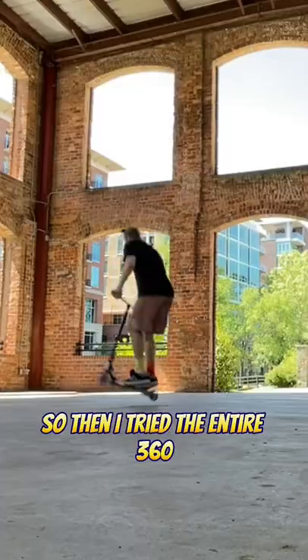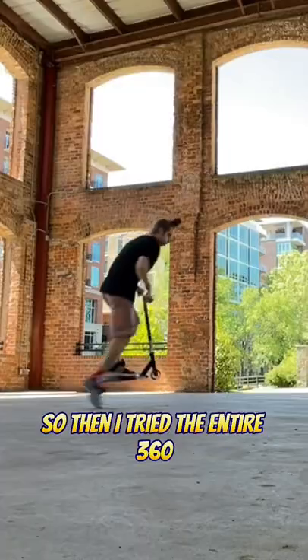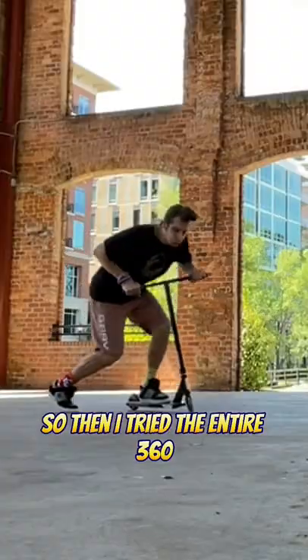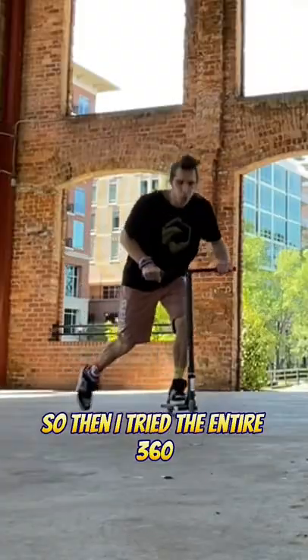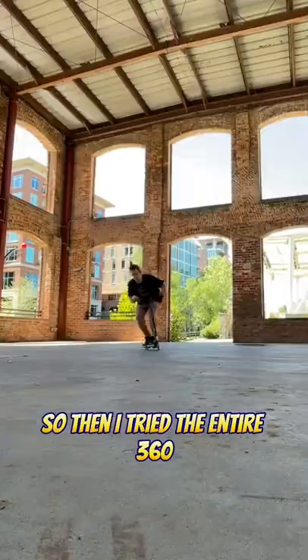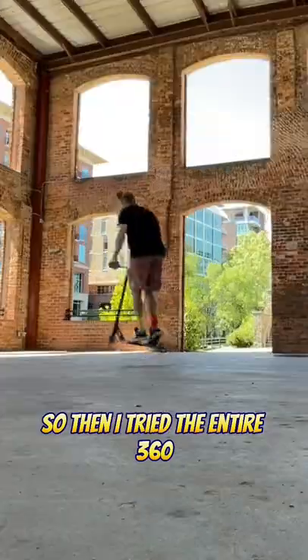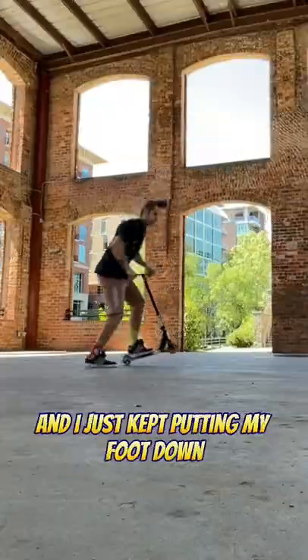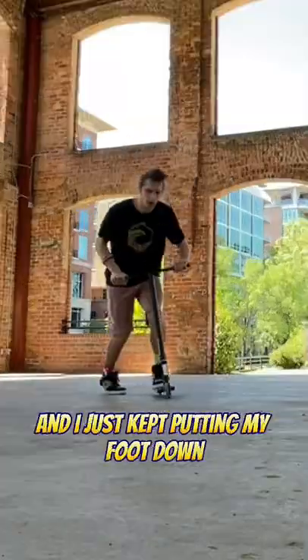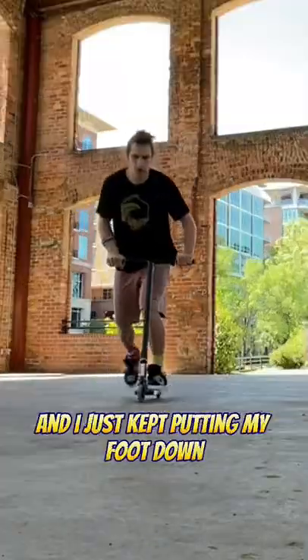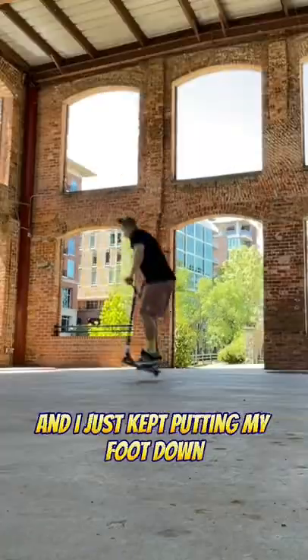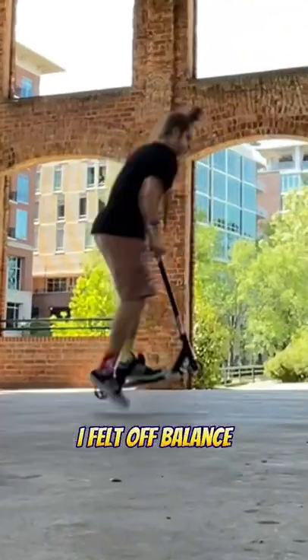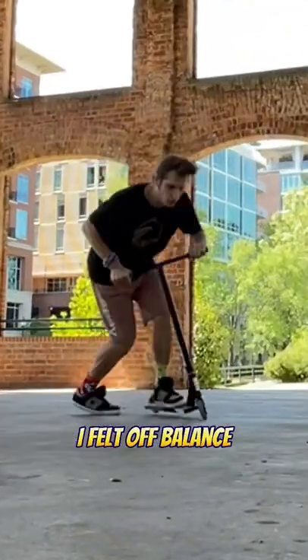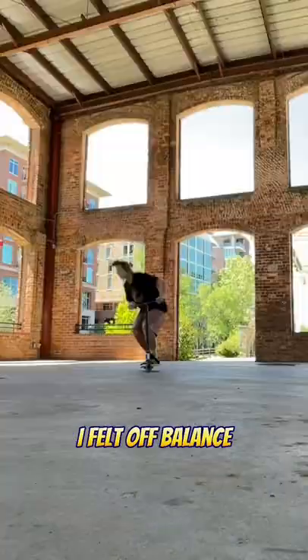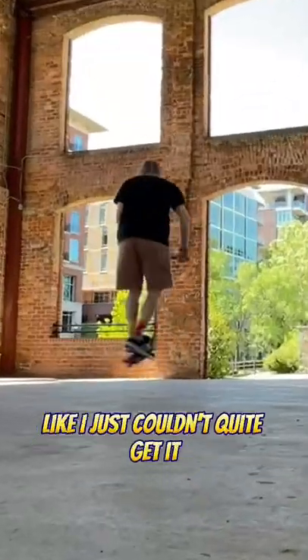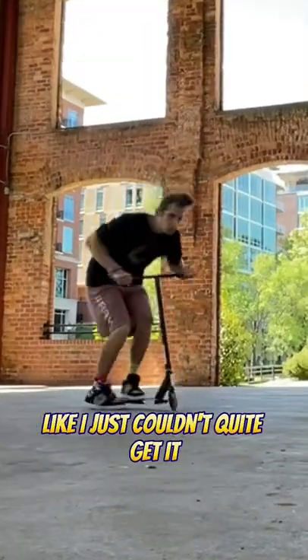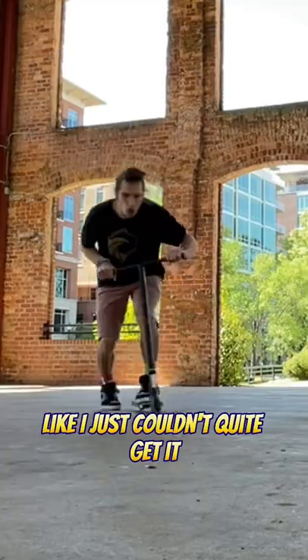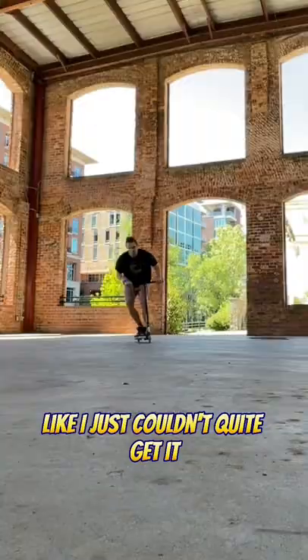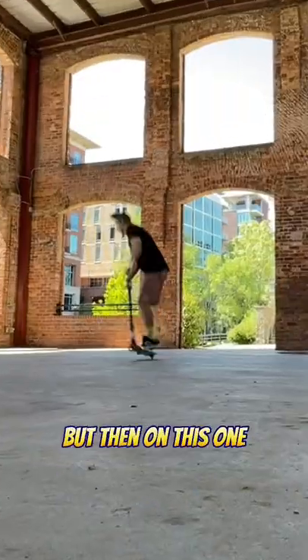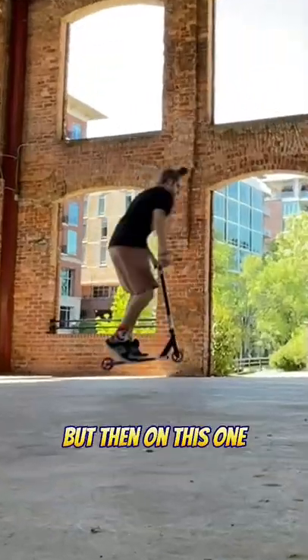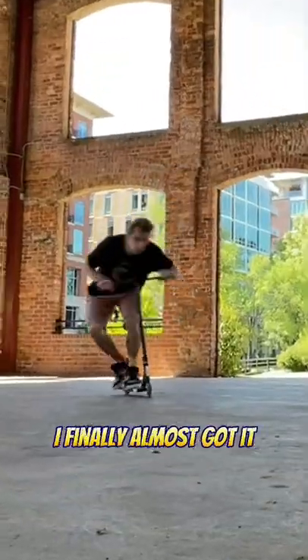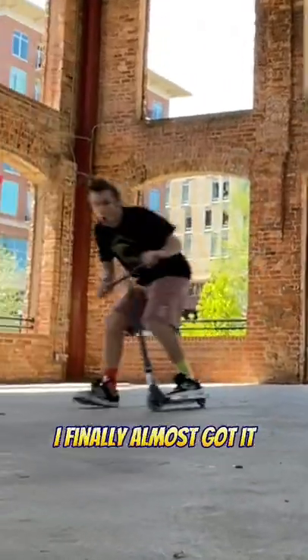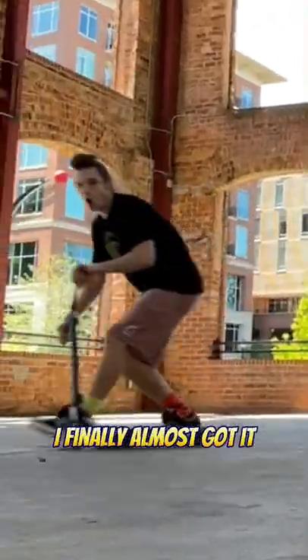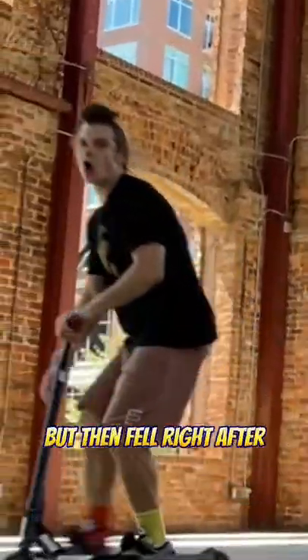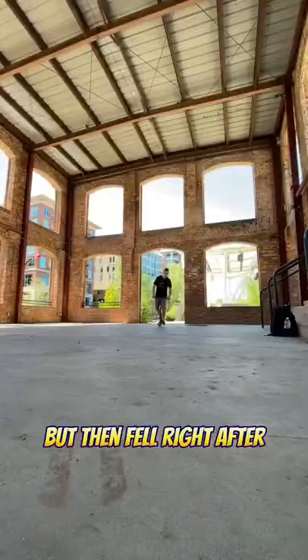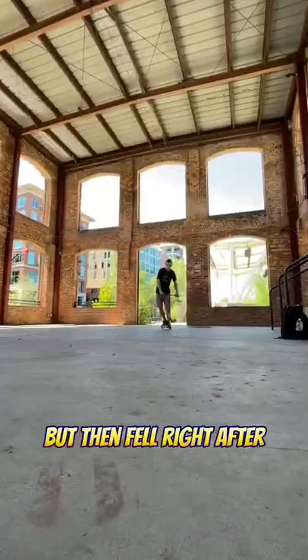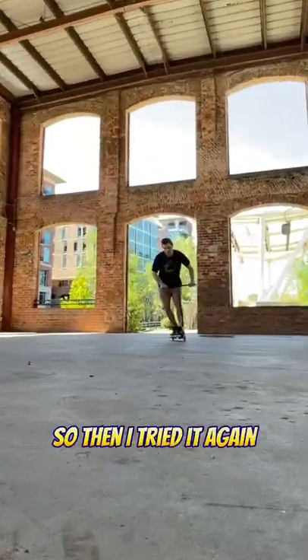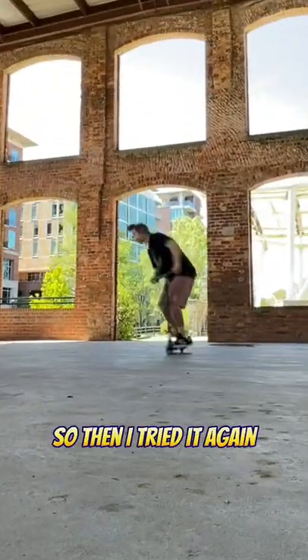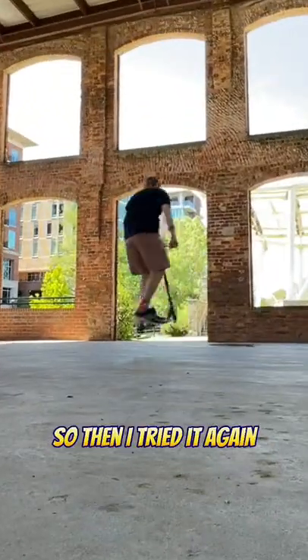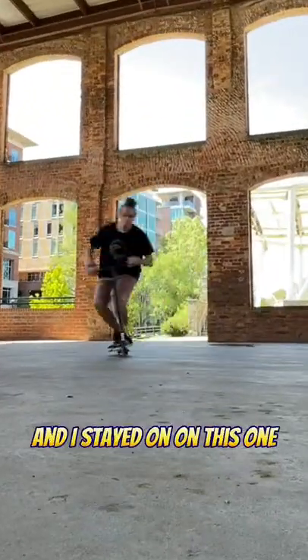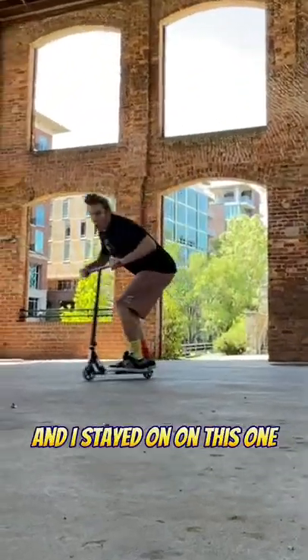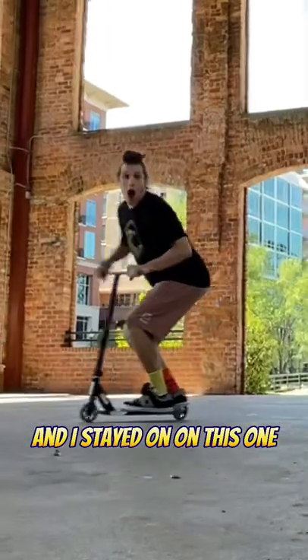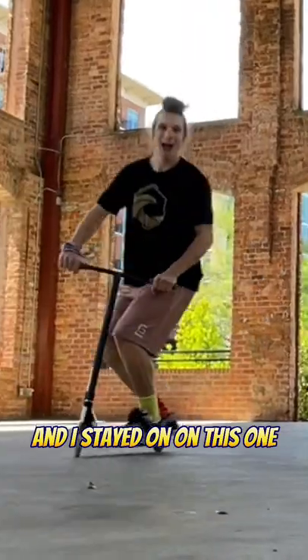So then I tried the entire 360 and I just kept putting my foot down. I felt off balance, like I just couldn't quite get it. But then on this one I finally almost got it but then fell right after. So then I tried it again and I stayed on on this one.